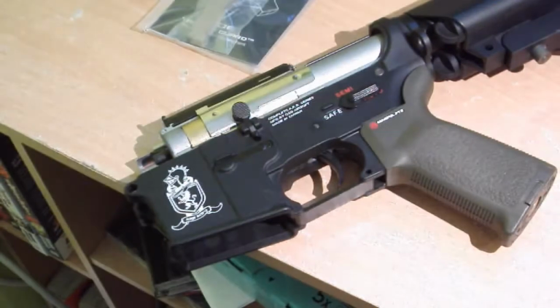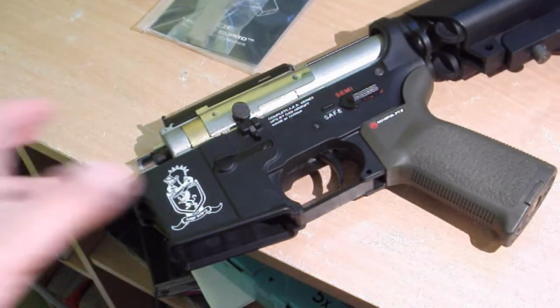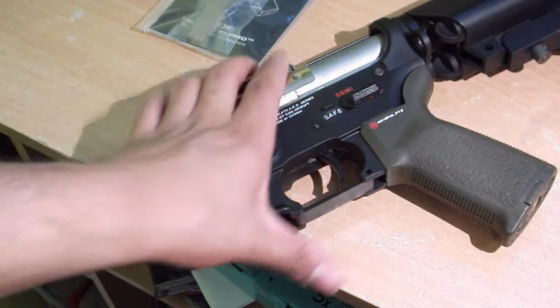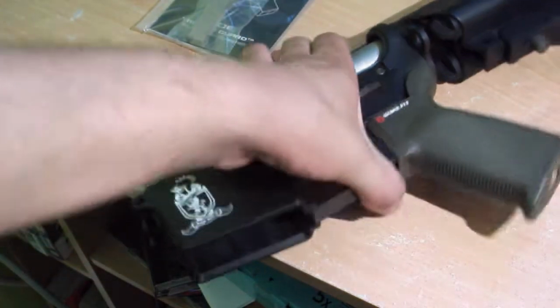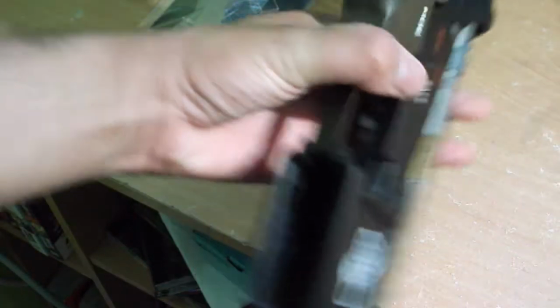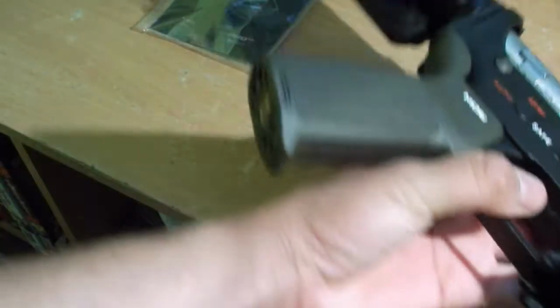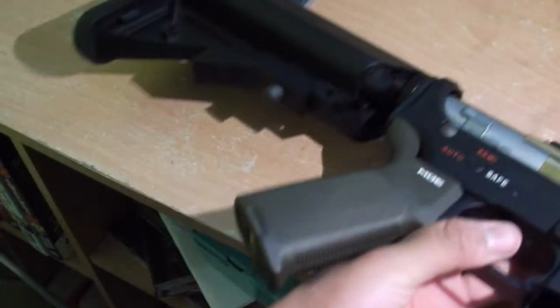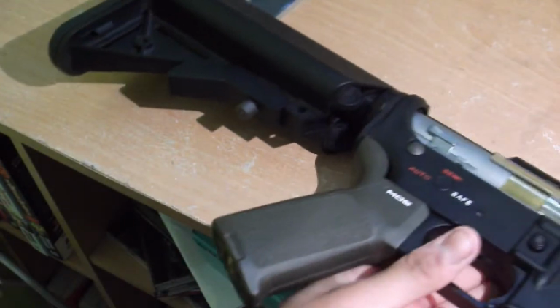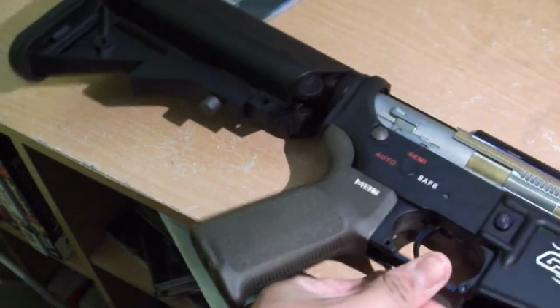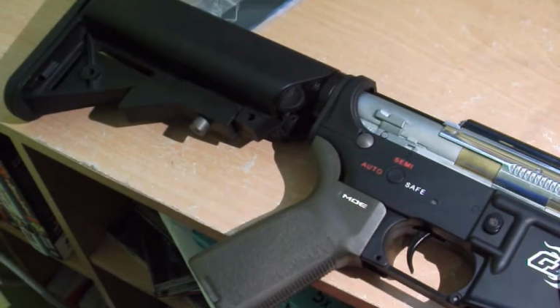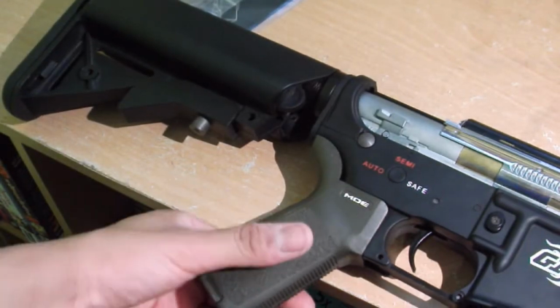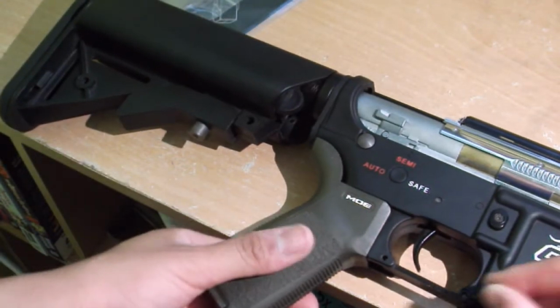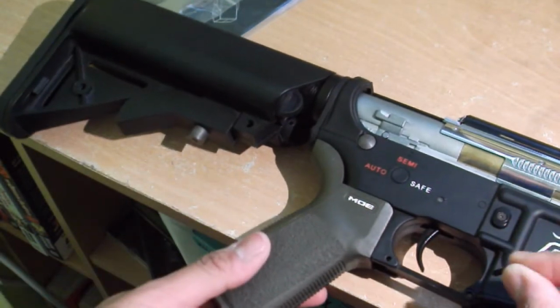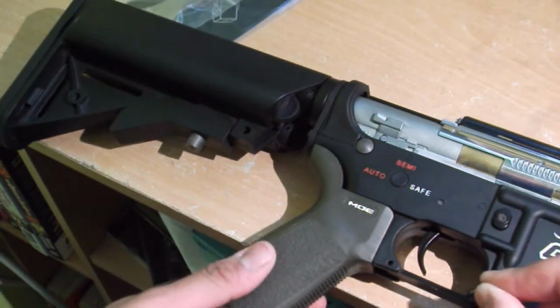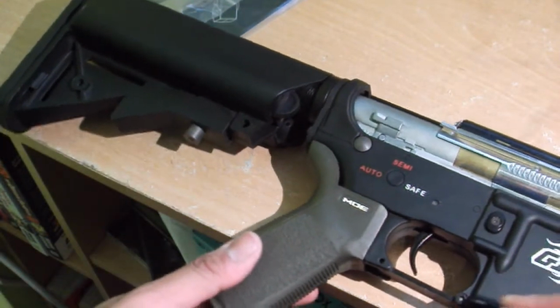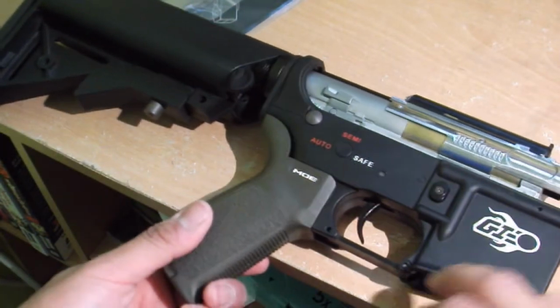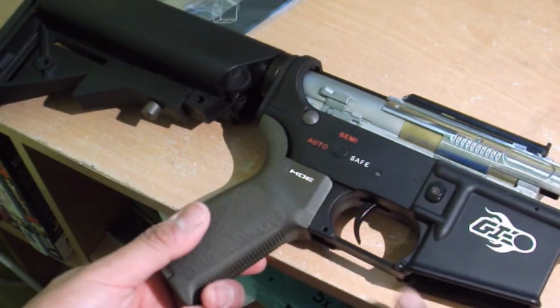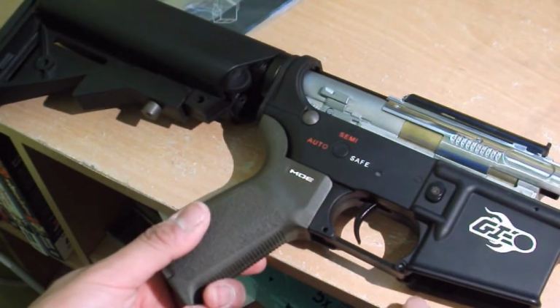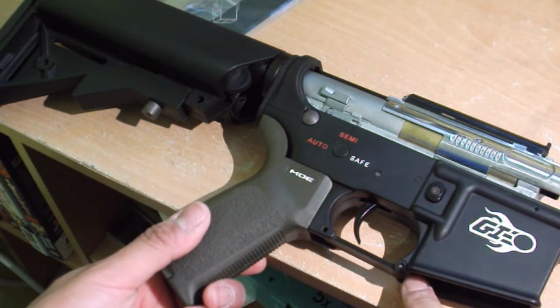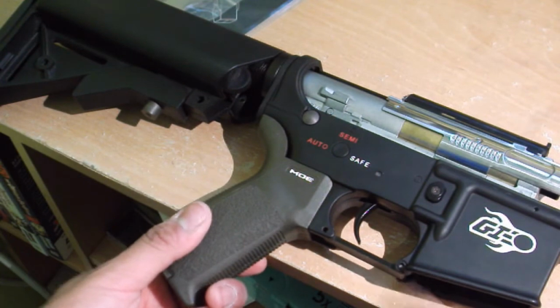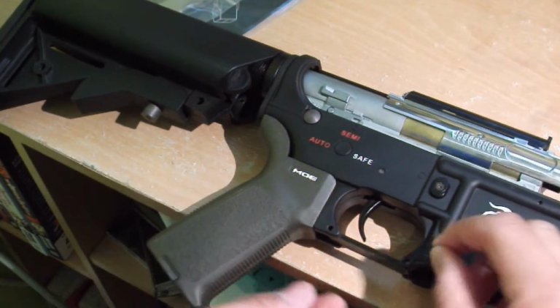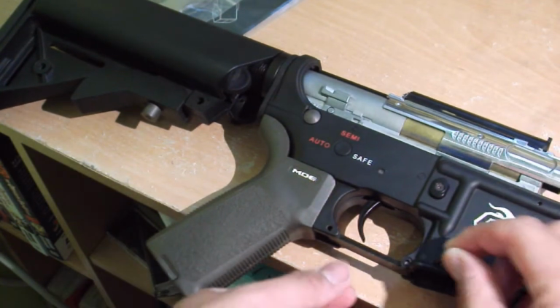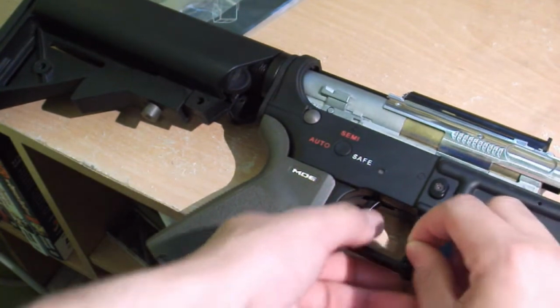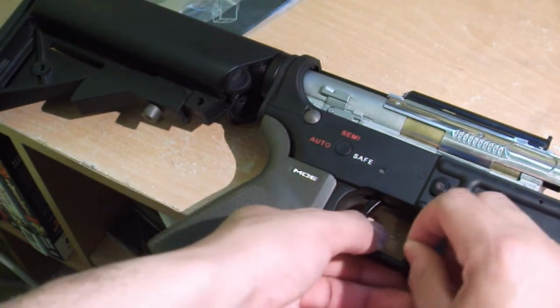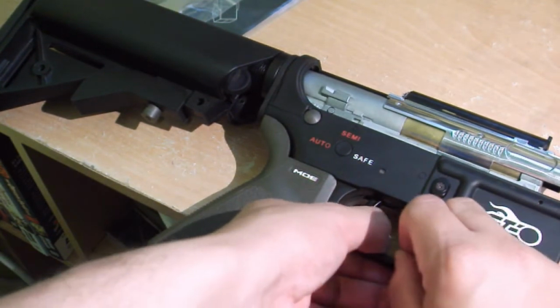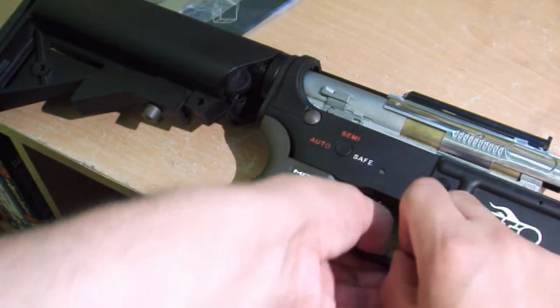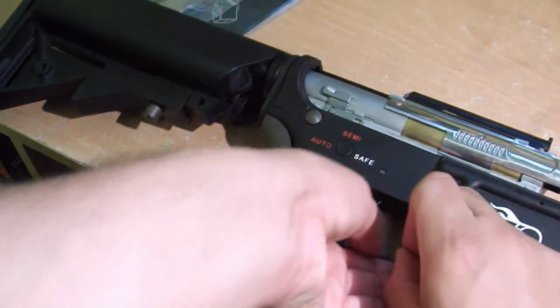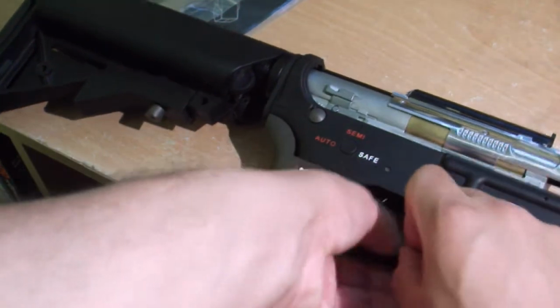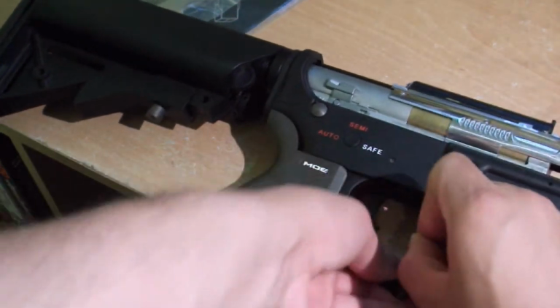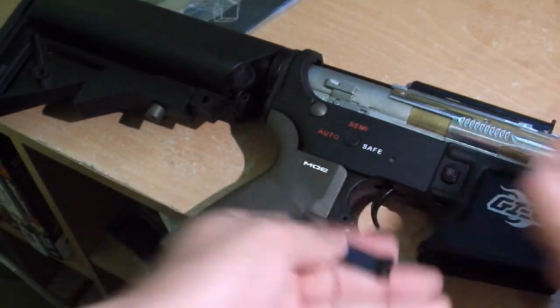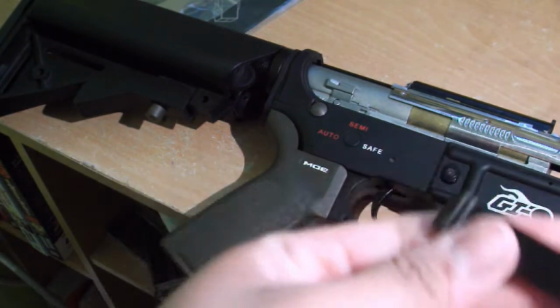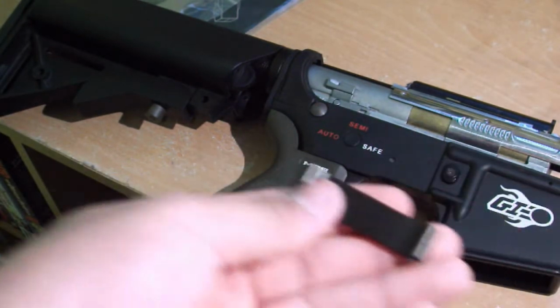Once that's out, you're going to flip your M4 rifle to the other side. It's going to have this small button right there — you can push that out, and your trigger guard should slide right out, just like that.